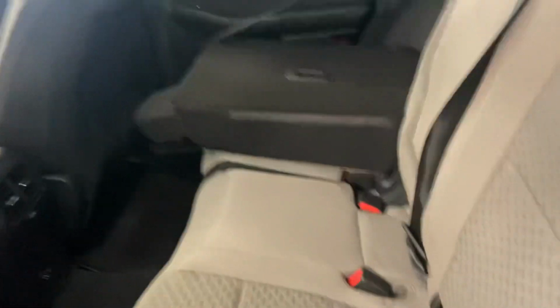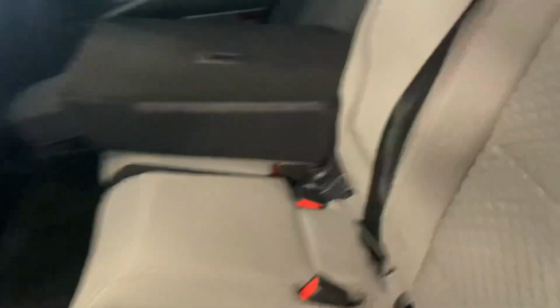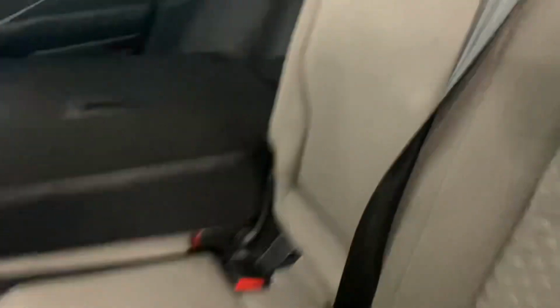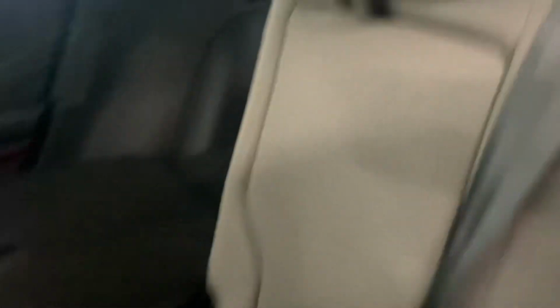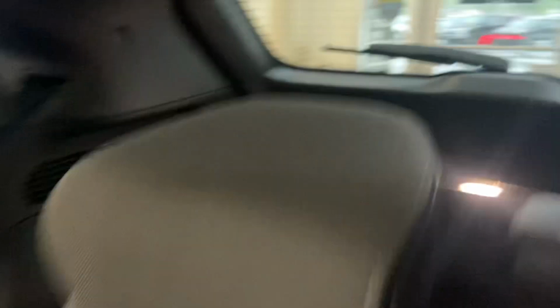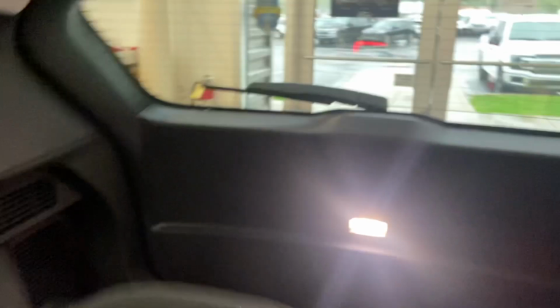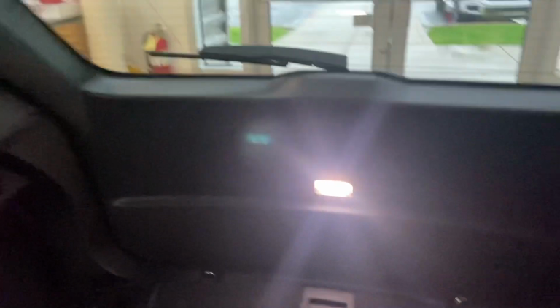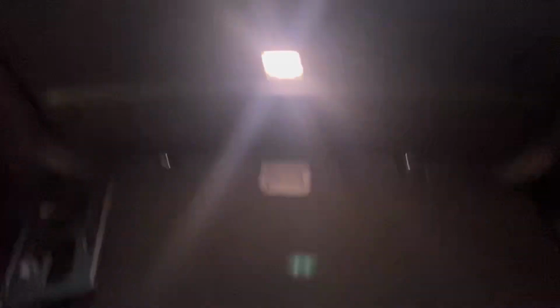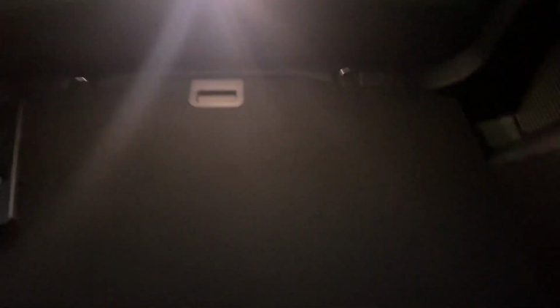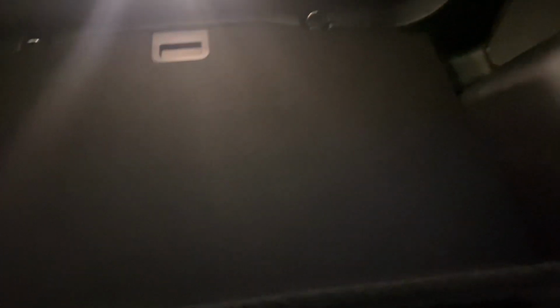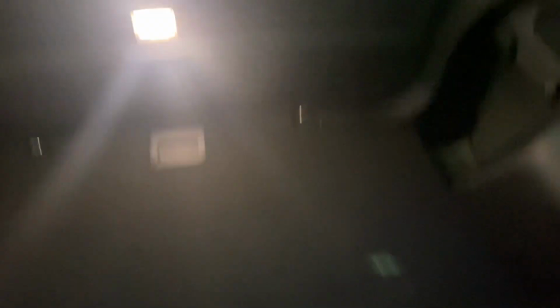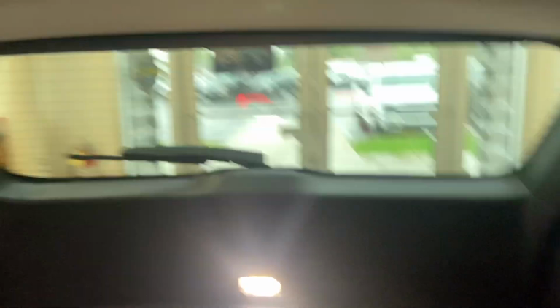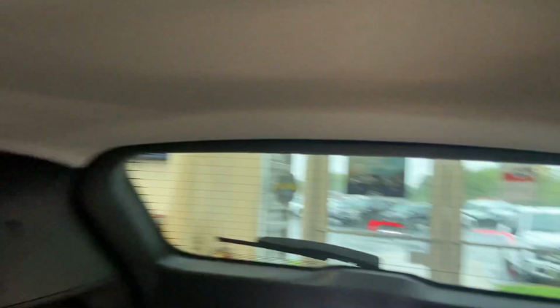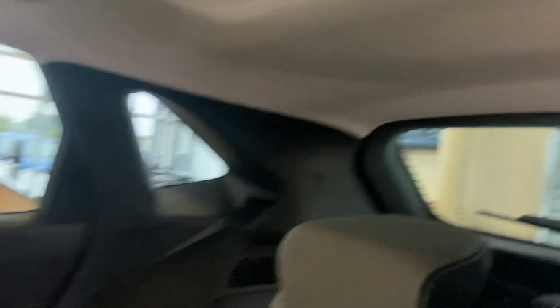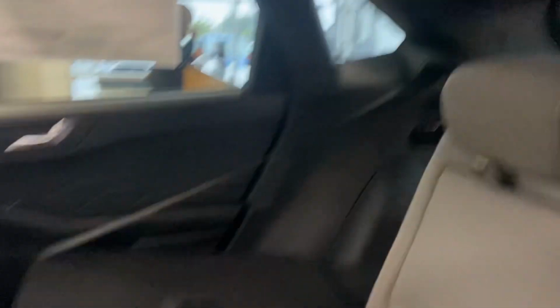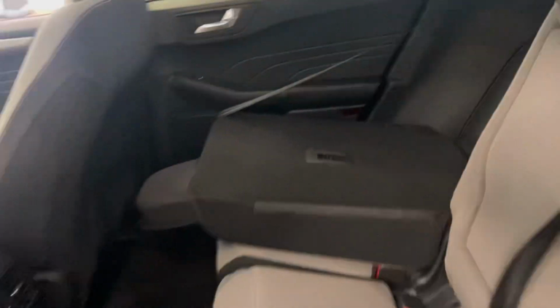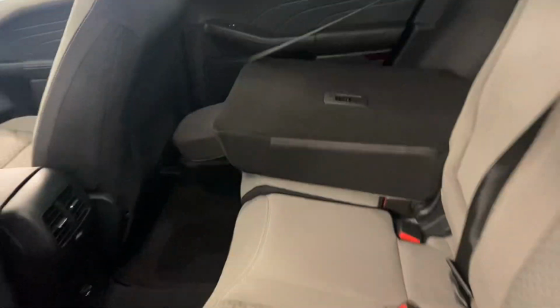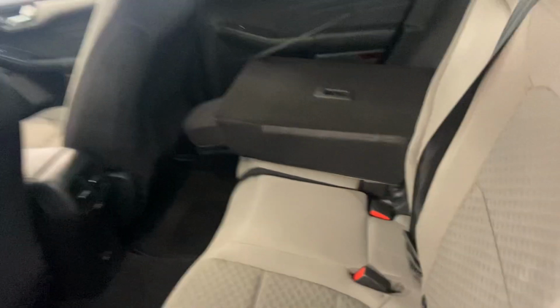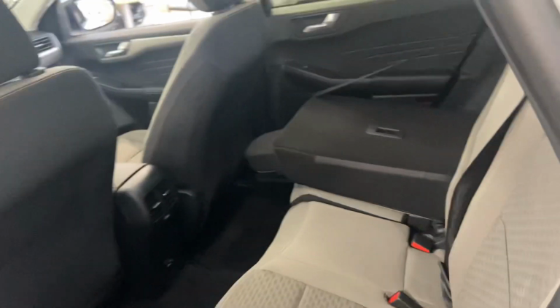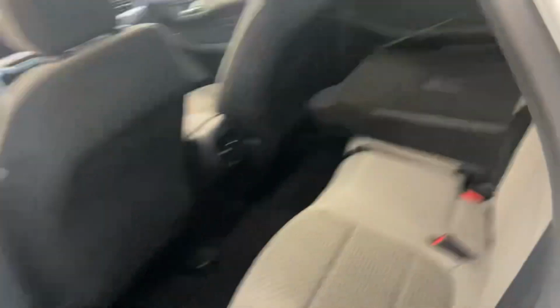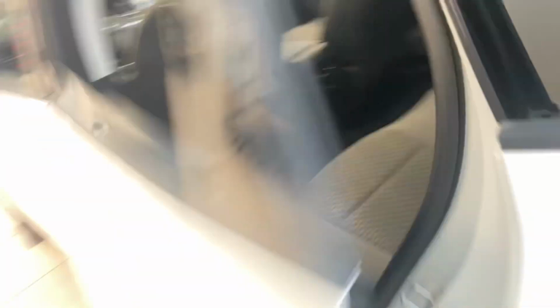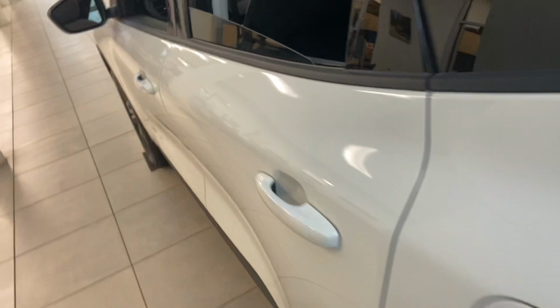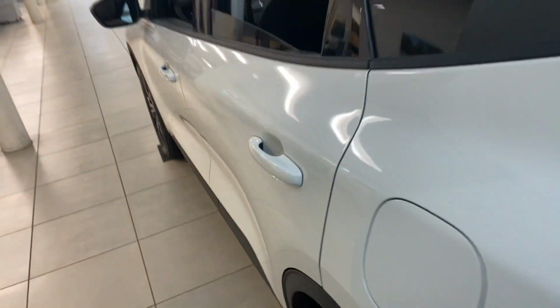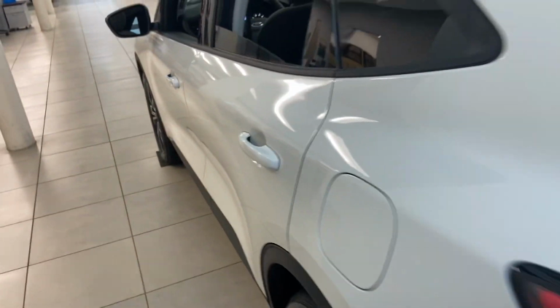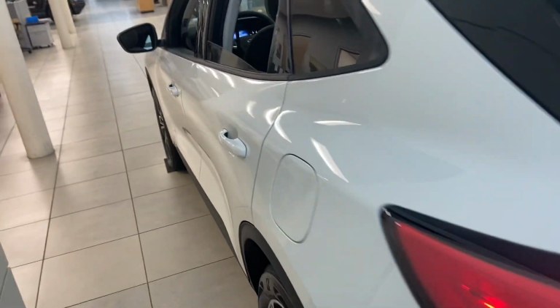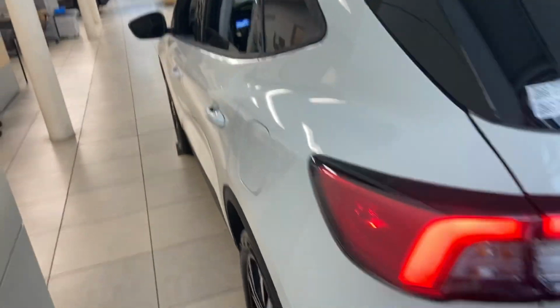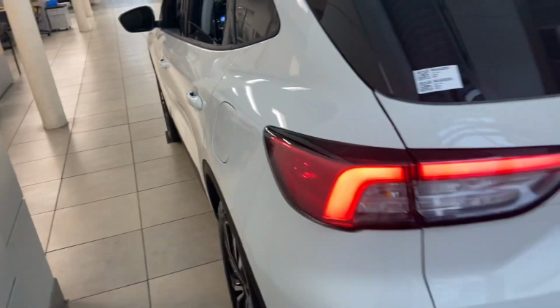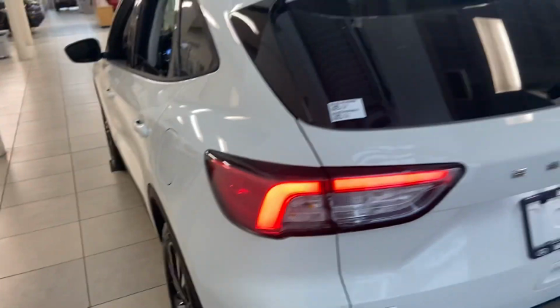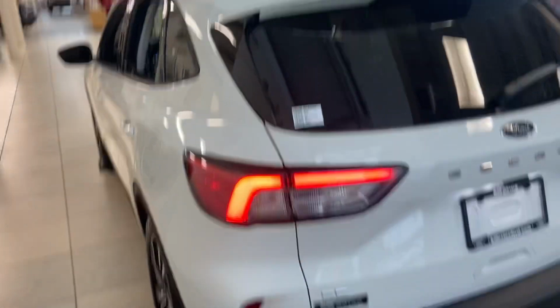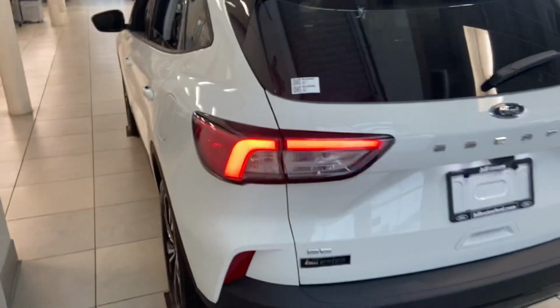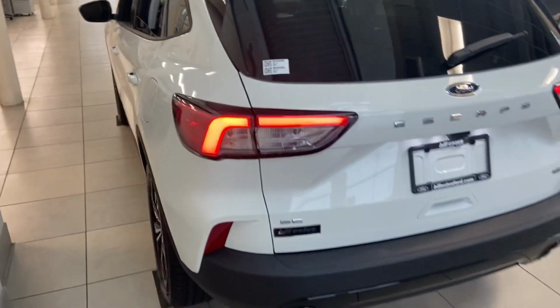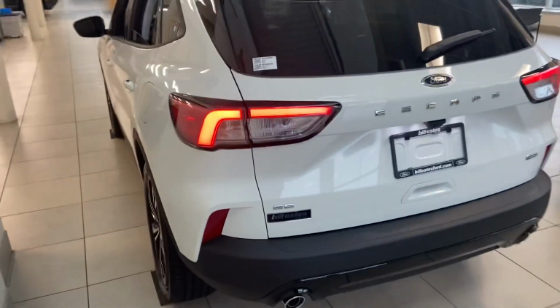Of course you can have storage in the back as well. You can see the seat does fold down with a 60/40 split.